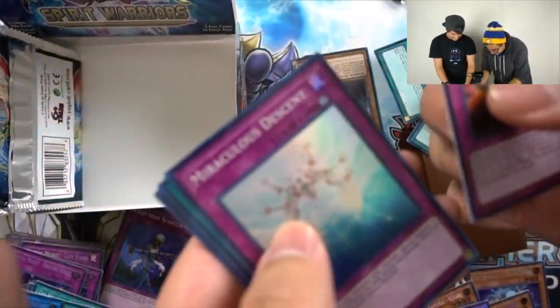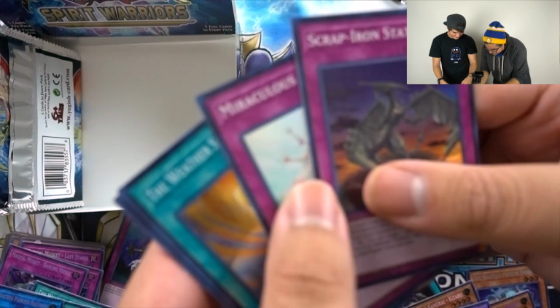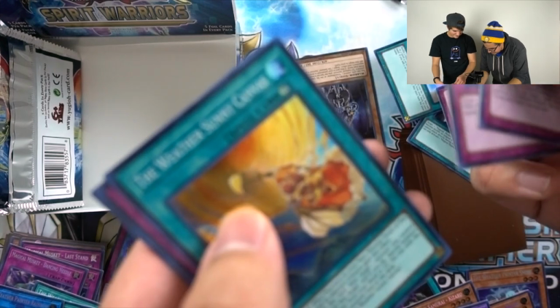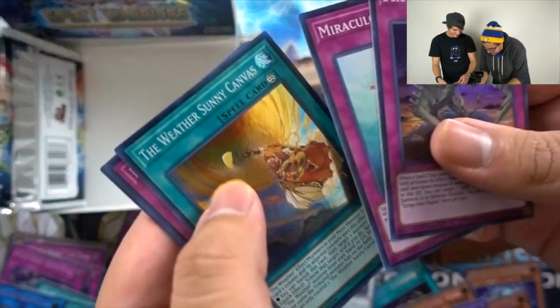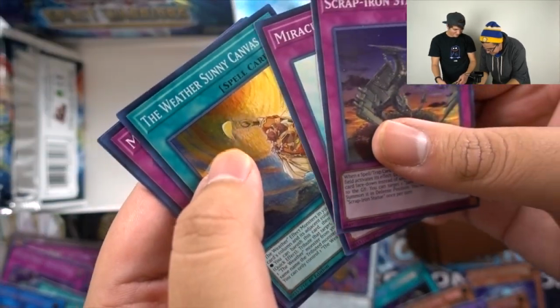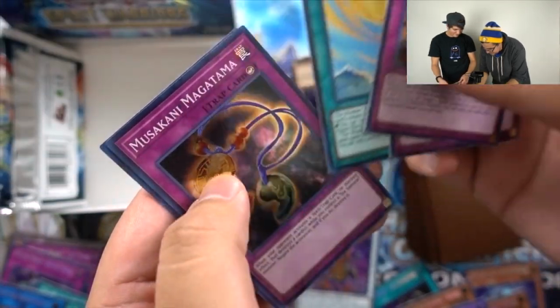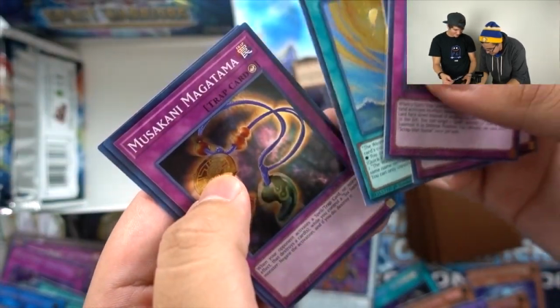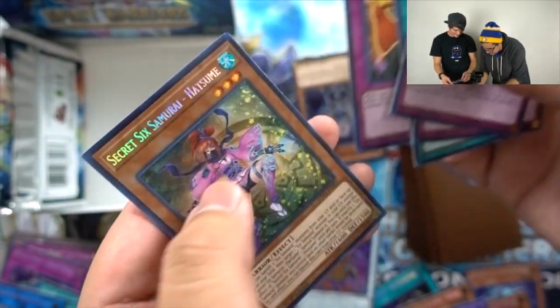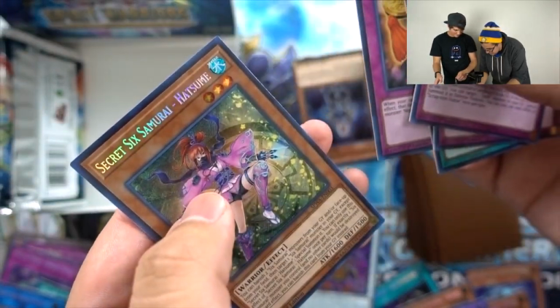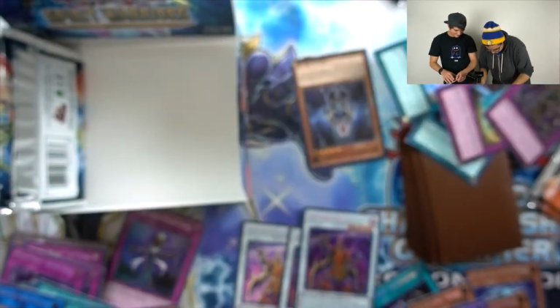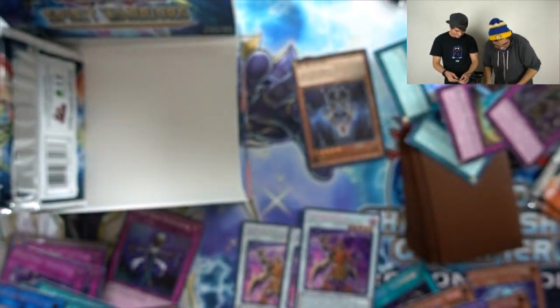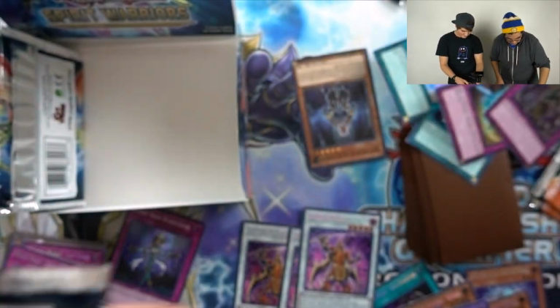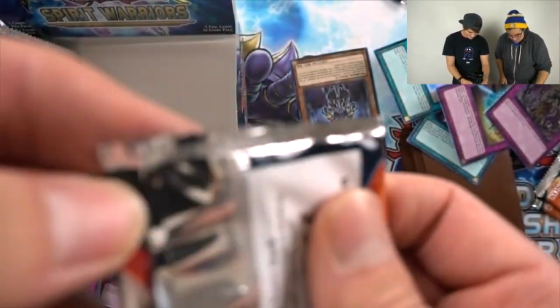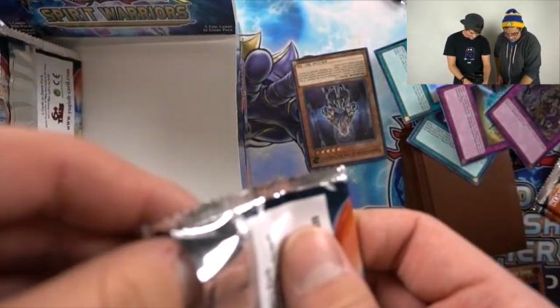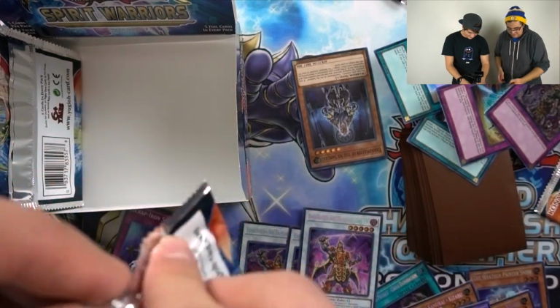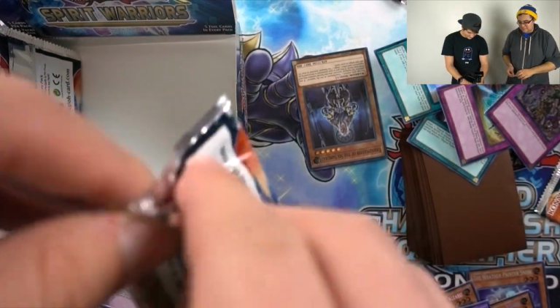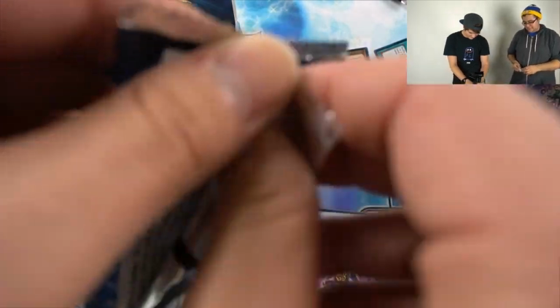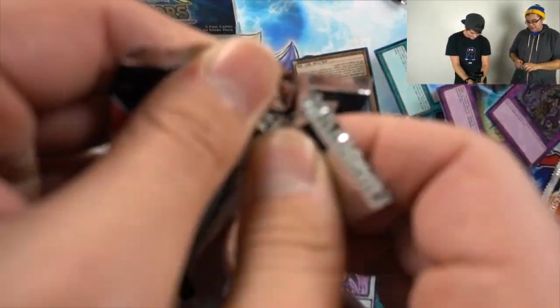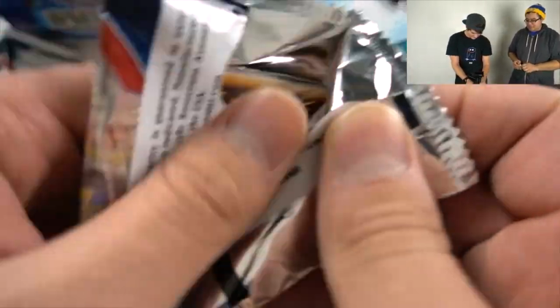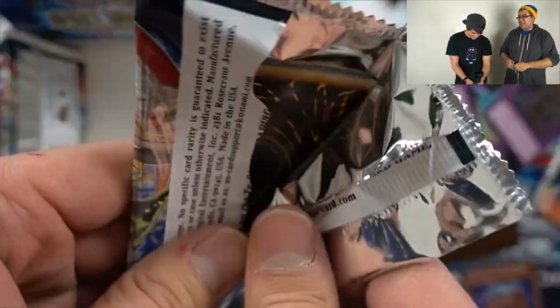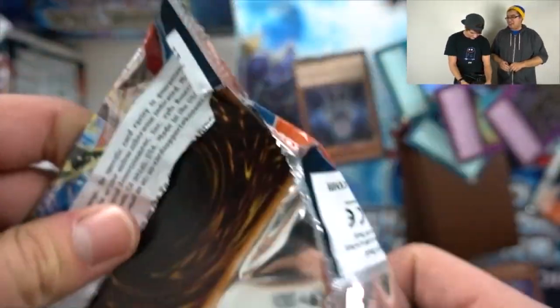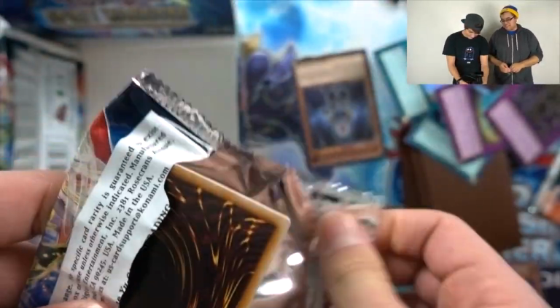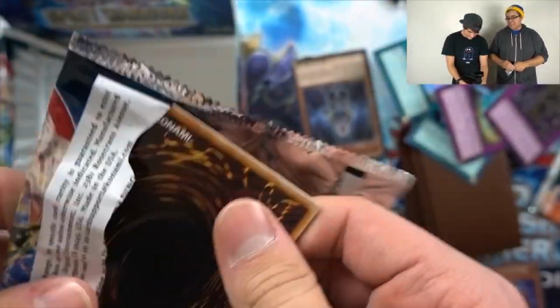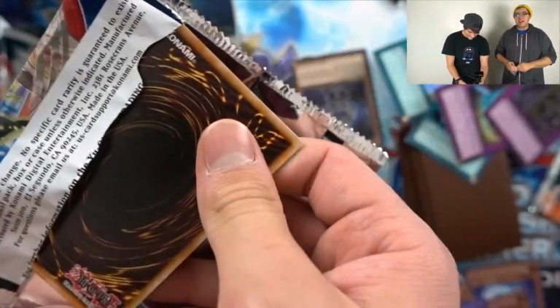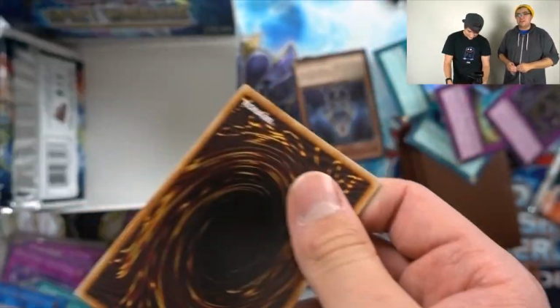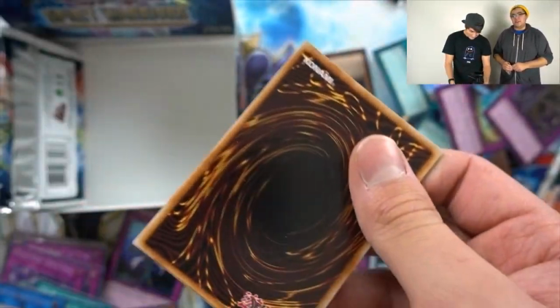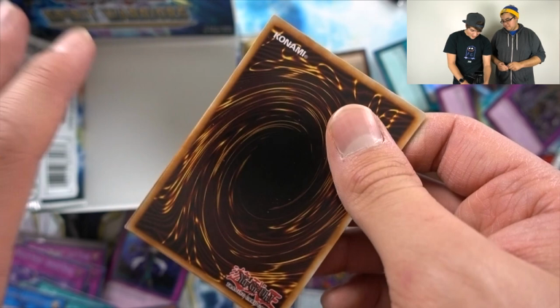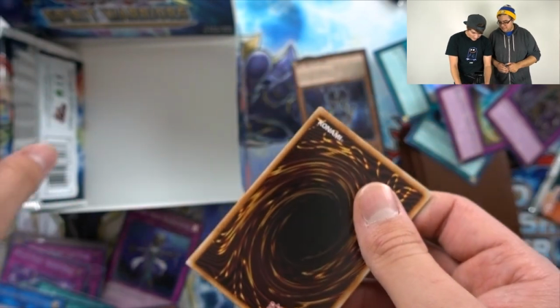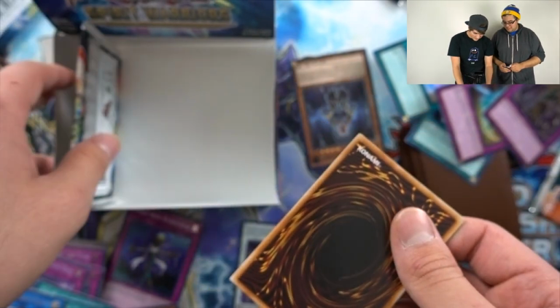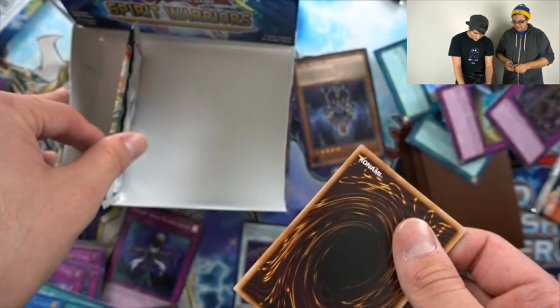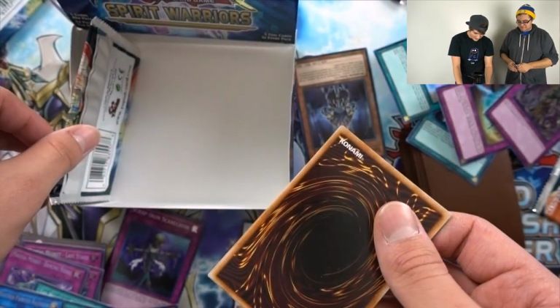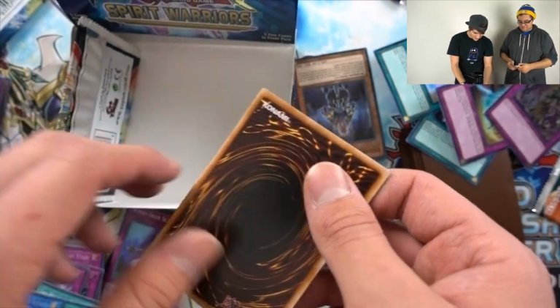Statue, Descent, Sunny Canvas, Hatsume — it's pretty neat. Open the end of the last round. Epic opening — the best opening. We don't even have to title it the best opening because we are the best opening.